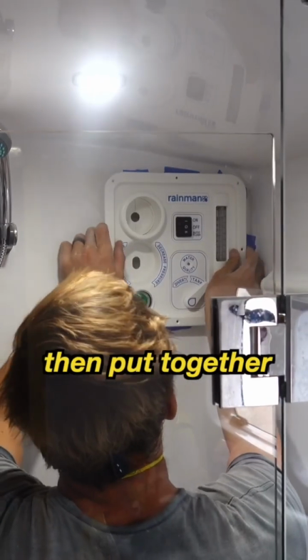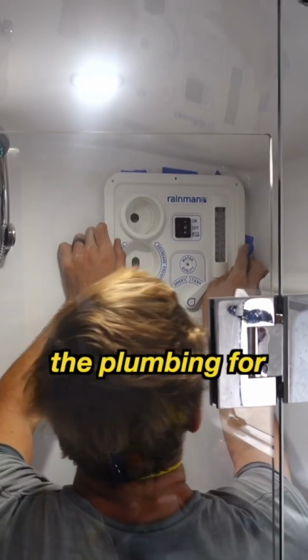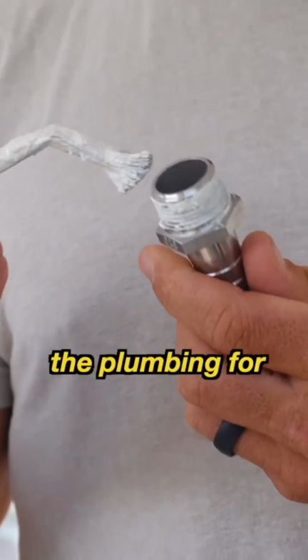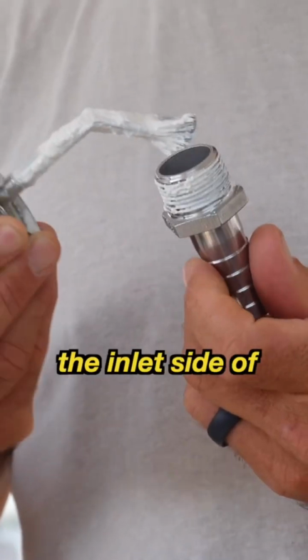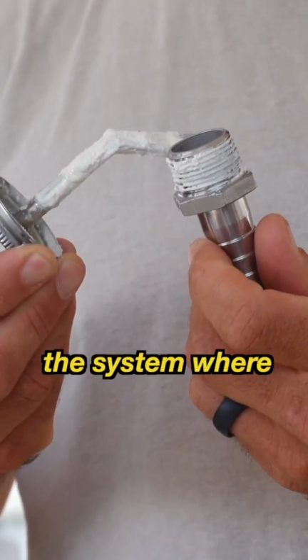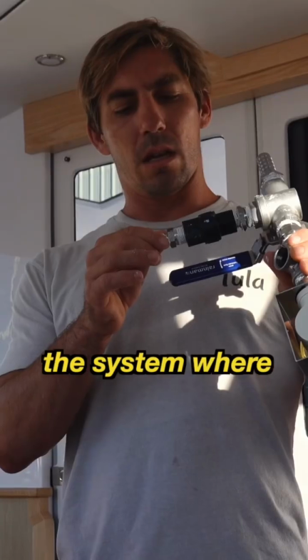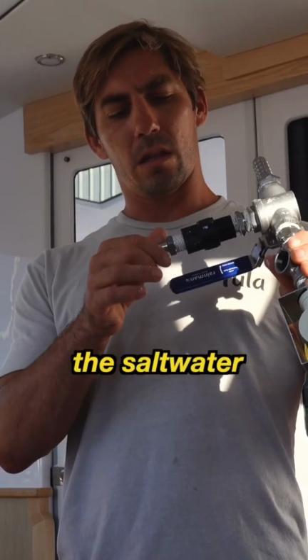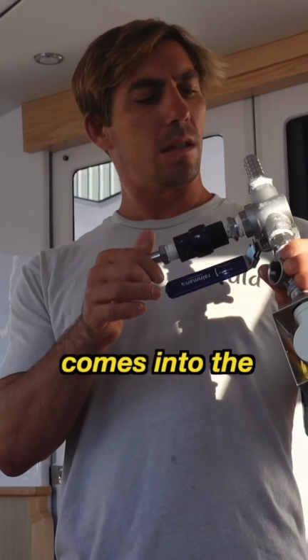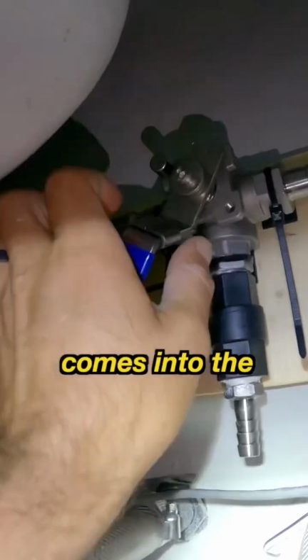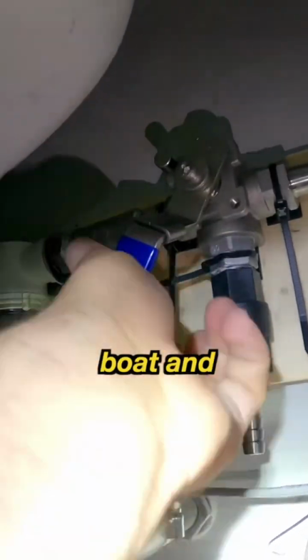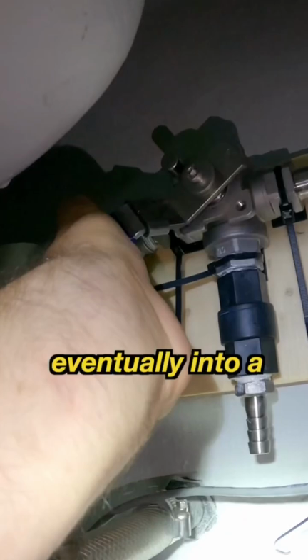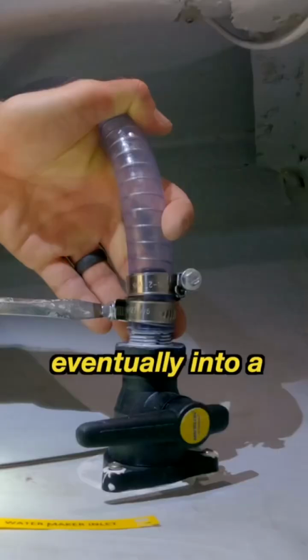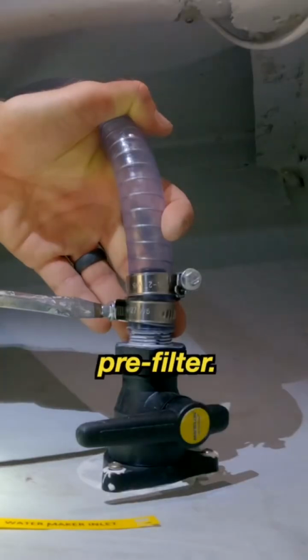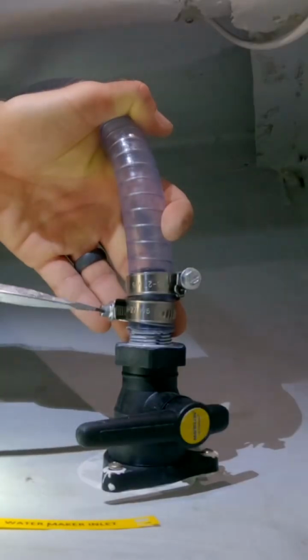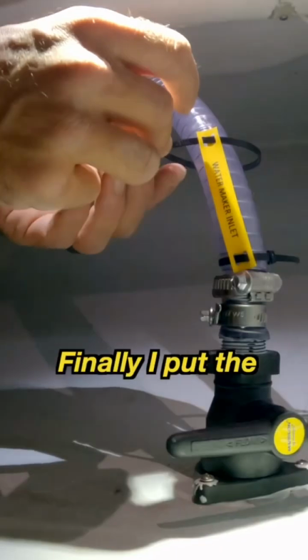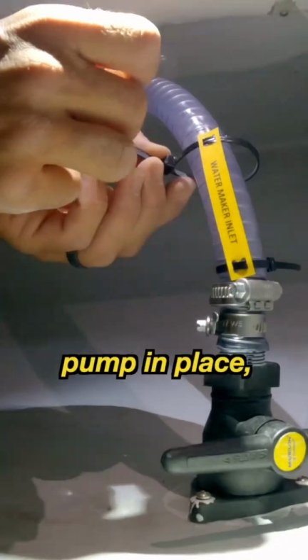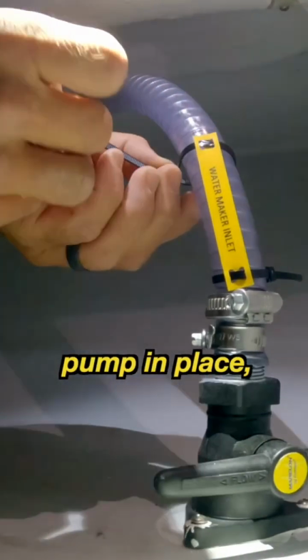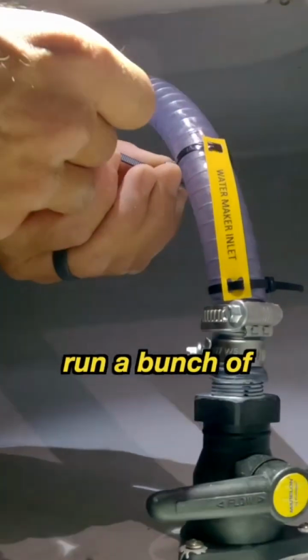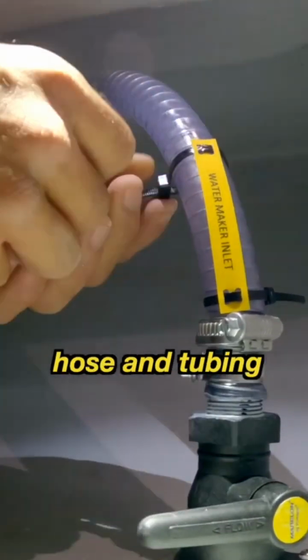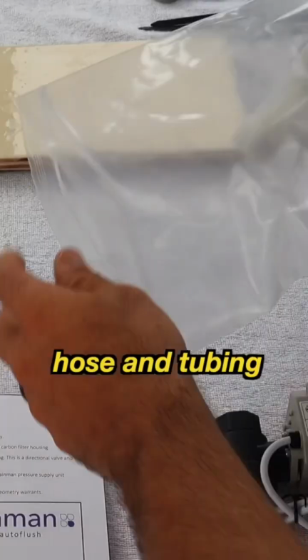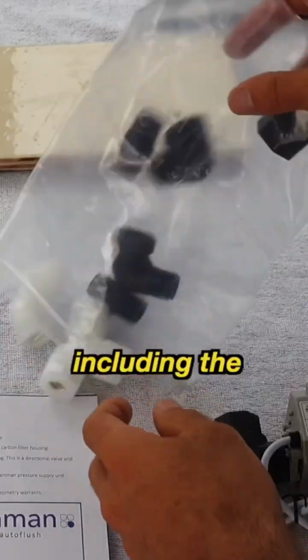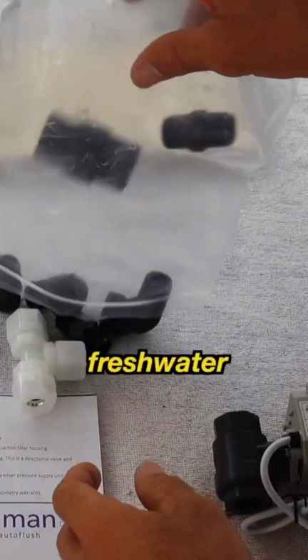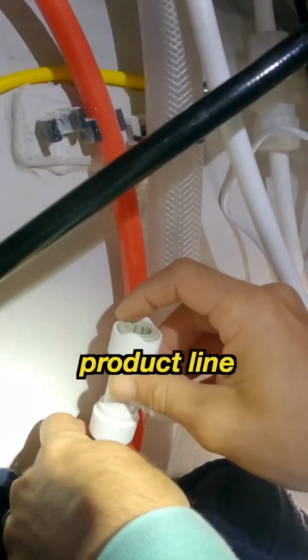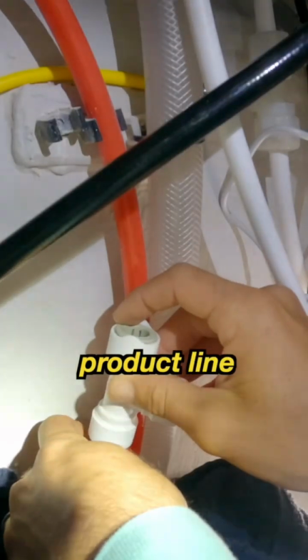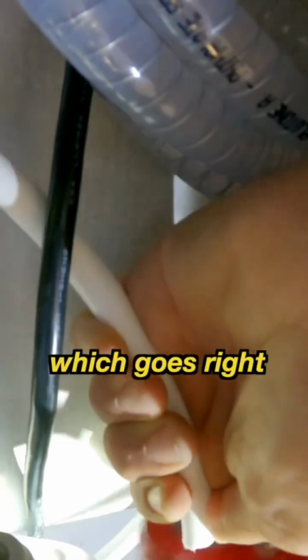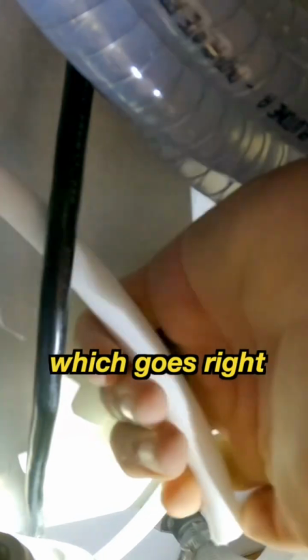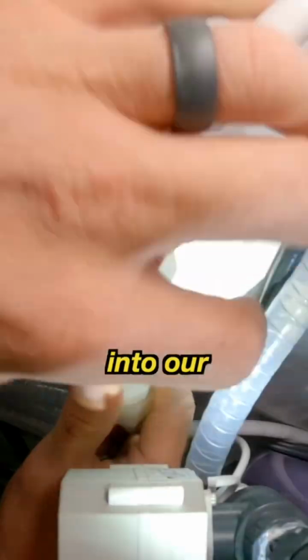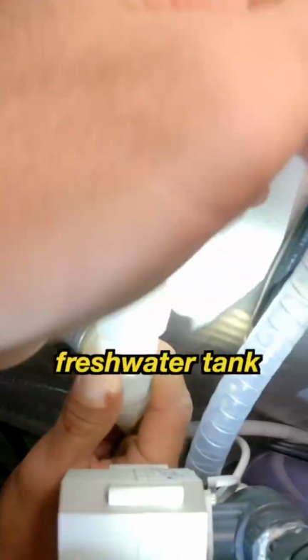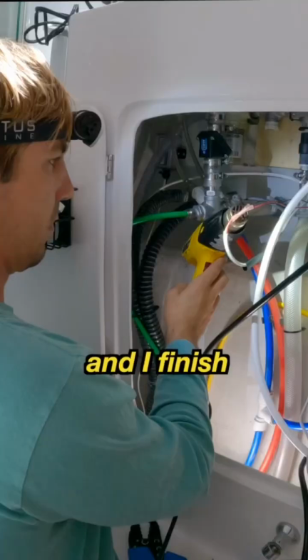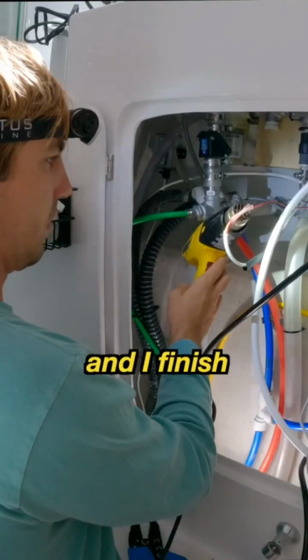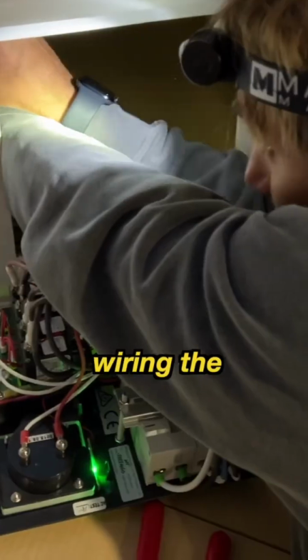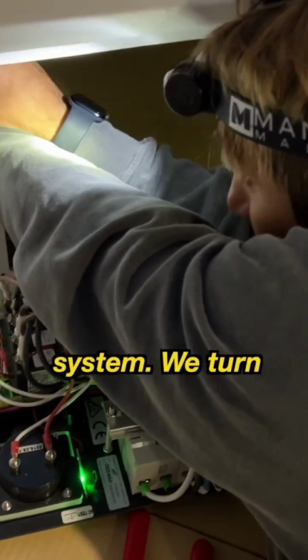I then put together the plumbing for the inlet side of the system where the salt water comes into the boat and eventually into a pre-filter. Finally I put the pump in place, ran a bunch of hose and tubing including the fresh water product line which goes right into our fresh water tank, and finished wiring the system.